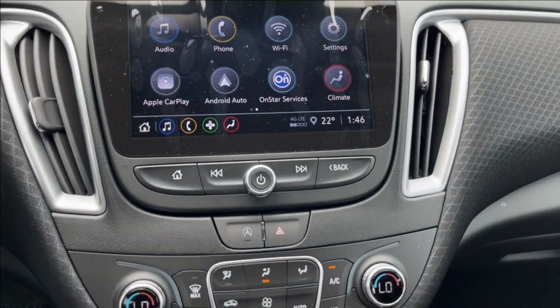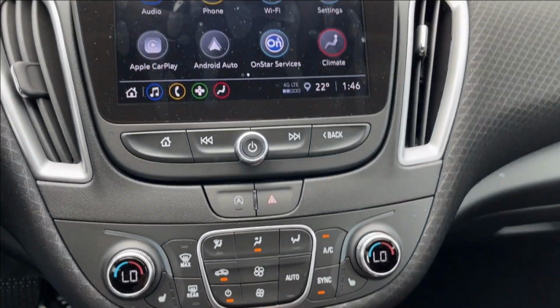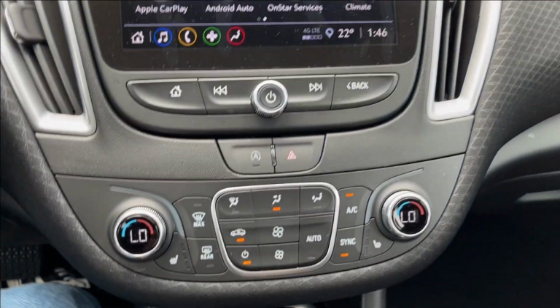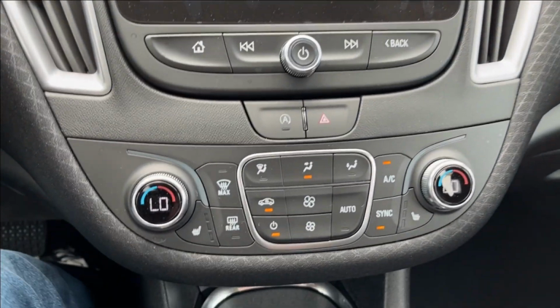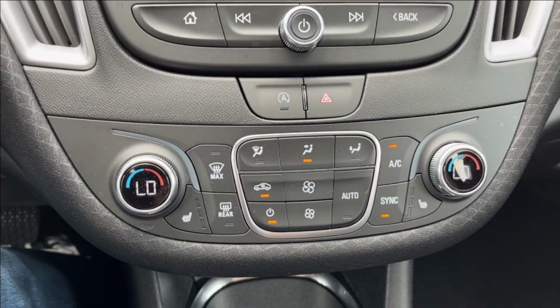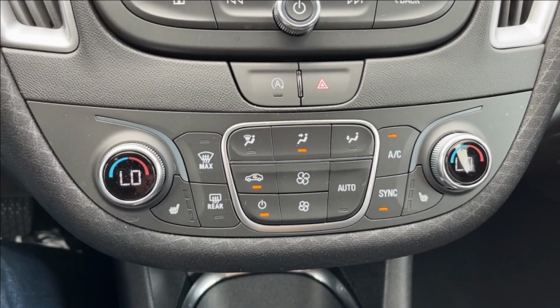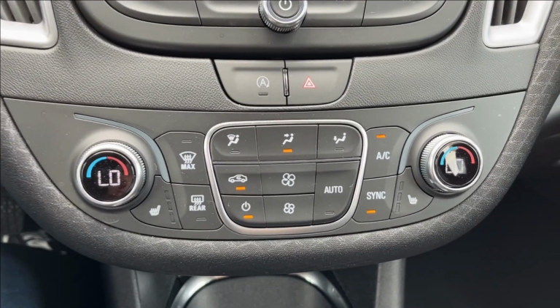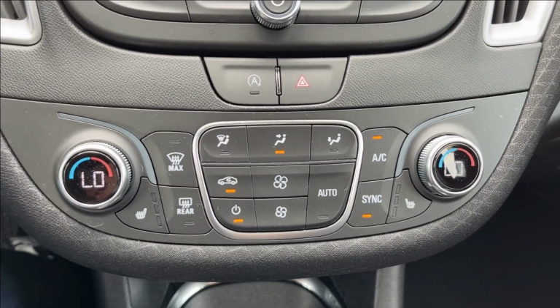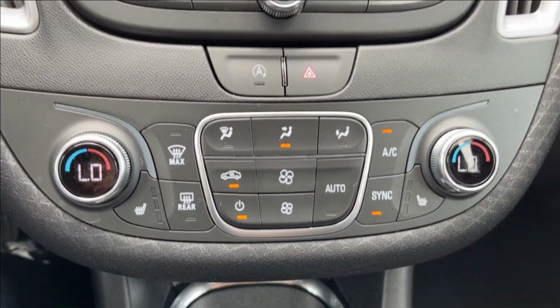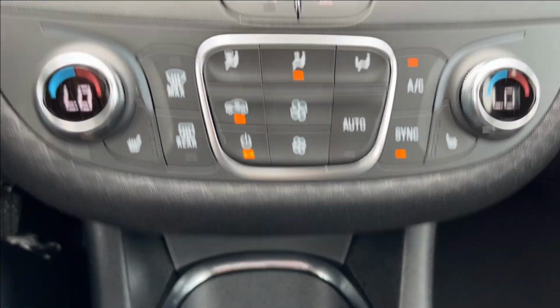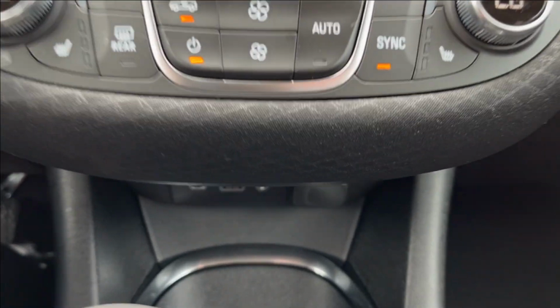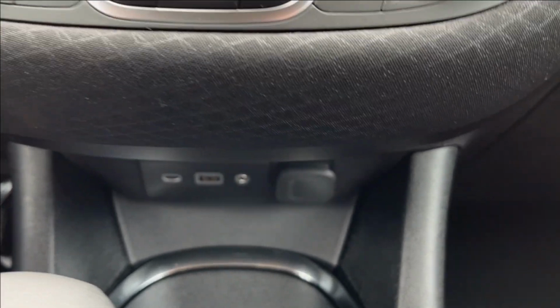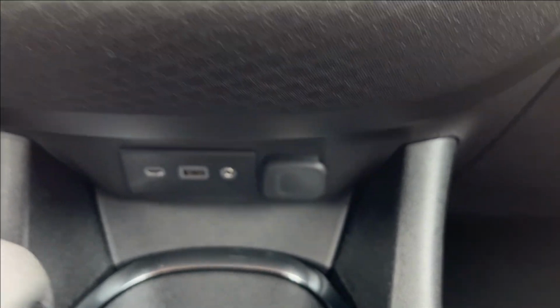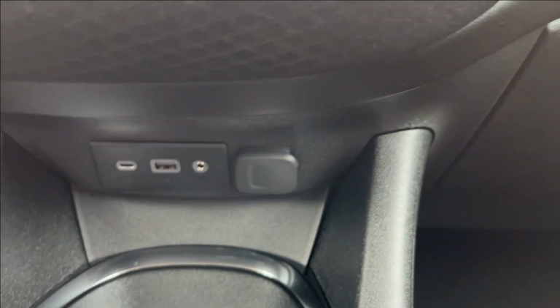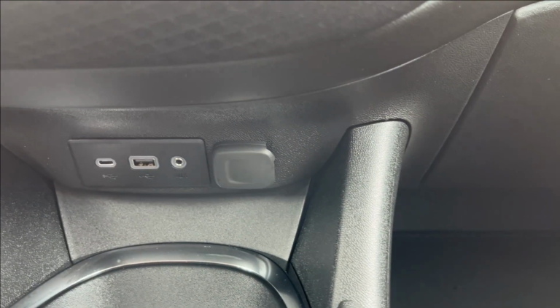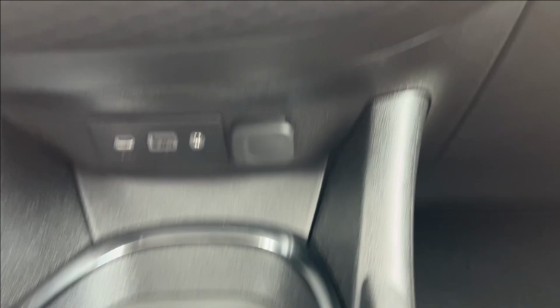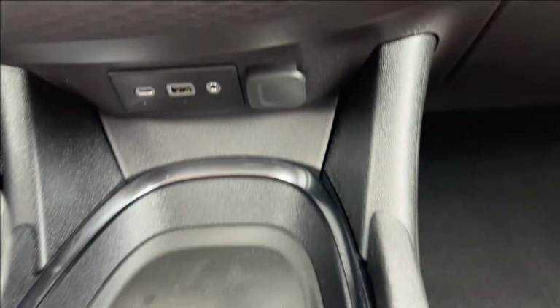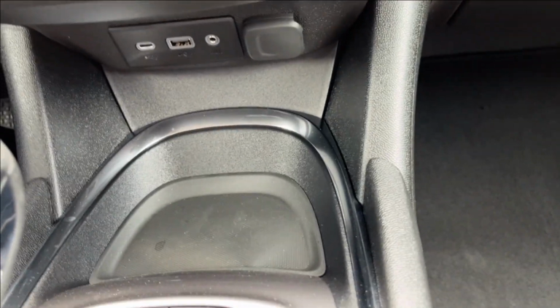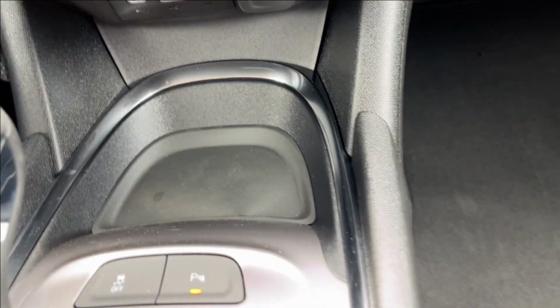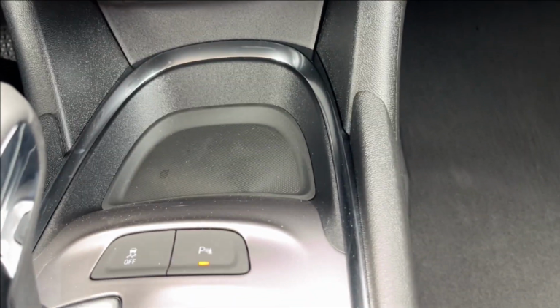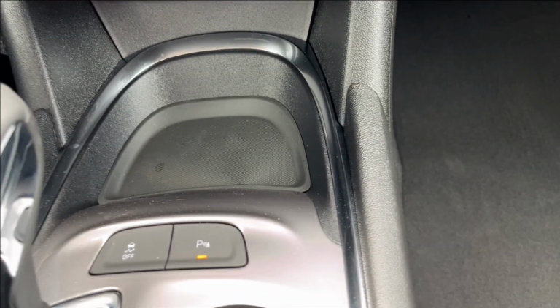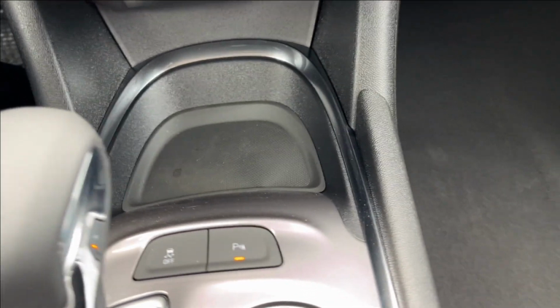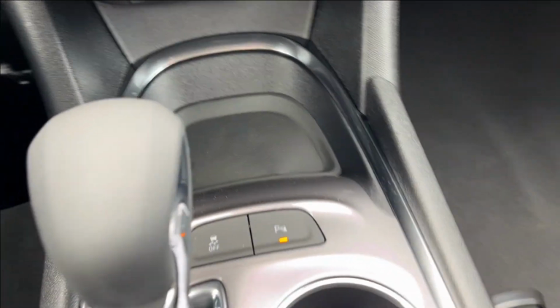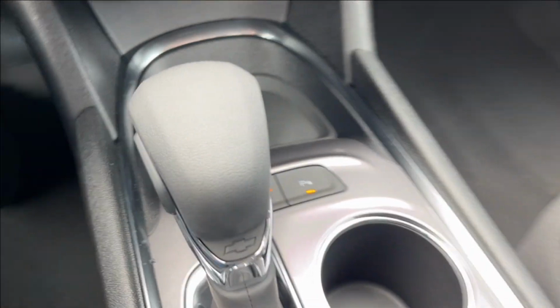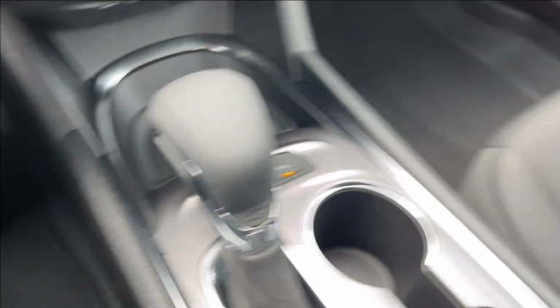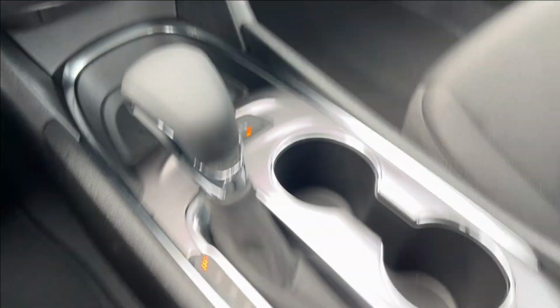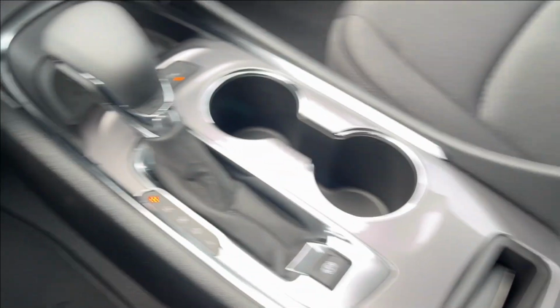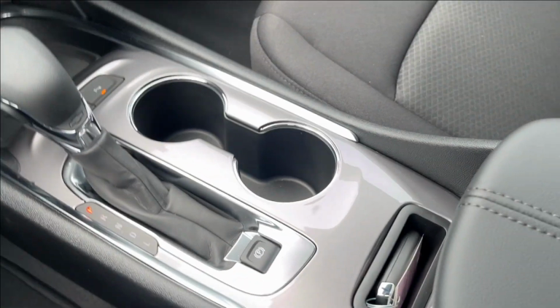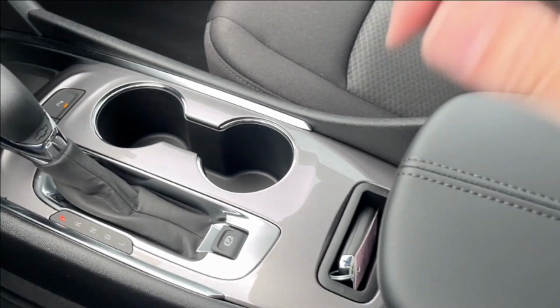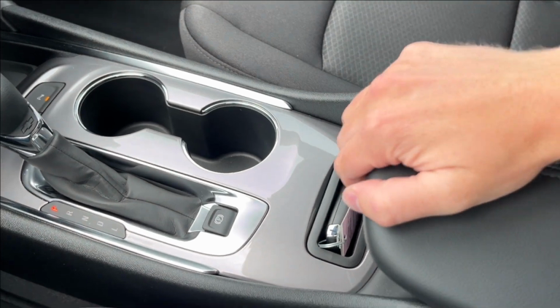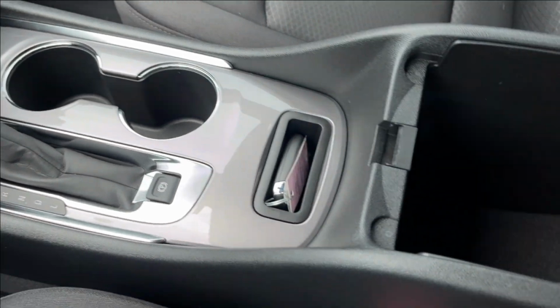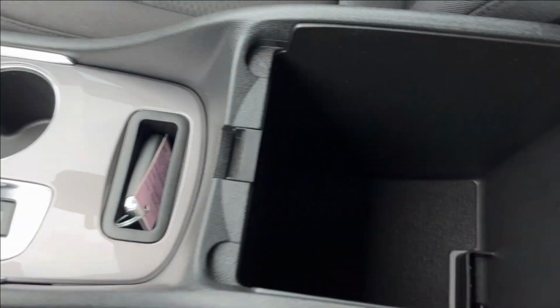Dual zone climate control with the heated seats down below. Two USB ports and a 12-volt outlet, some storage of course, and you can have your park assist button, the shifter, cup holders, and center console storage as well.